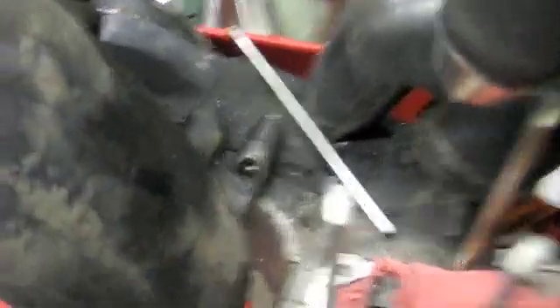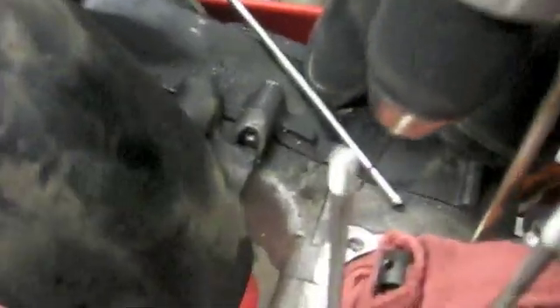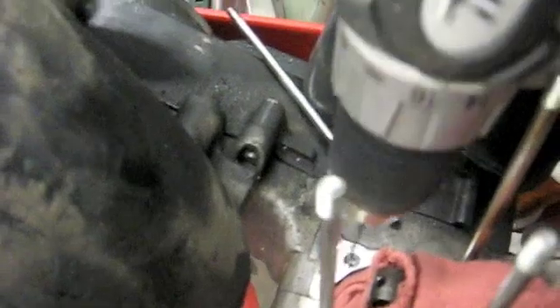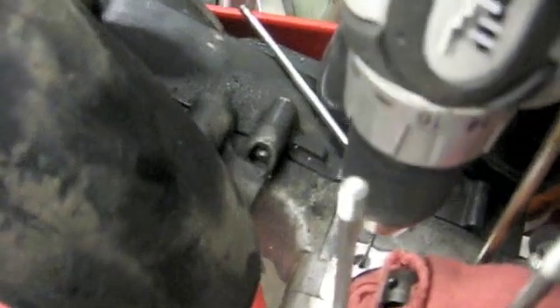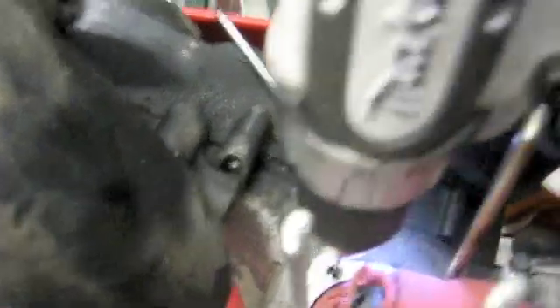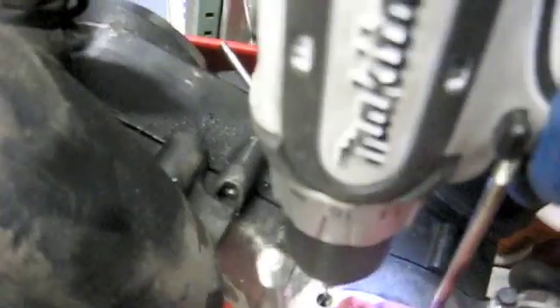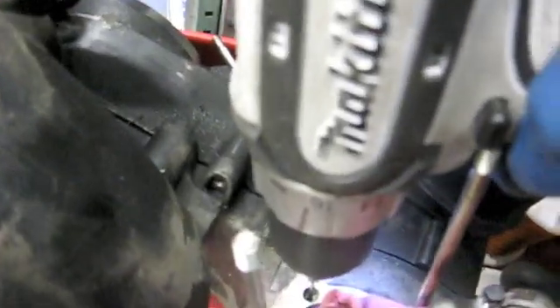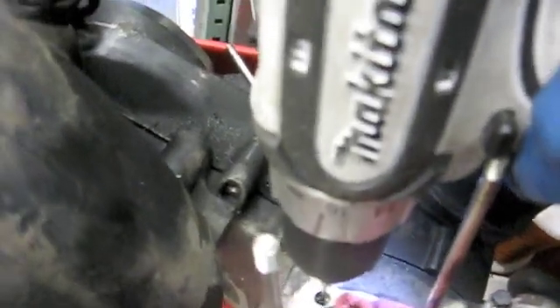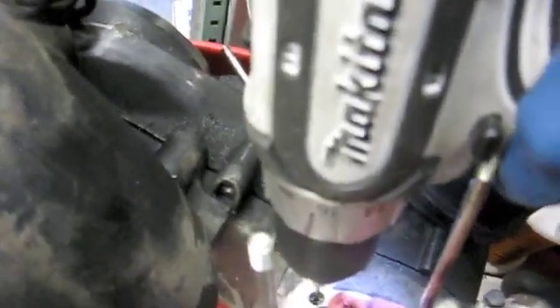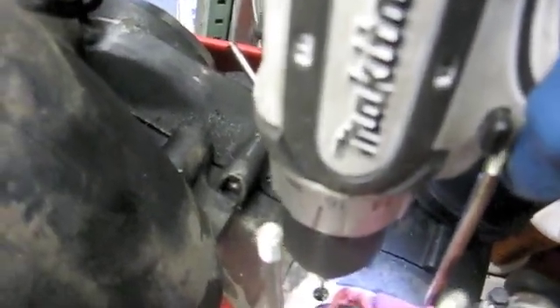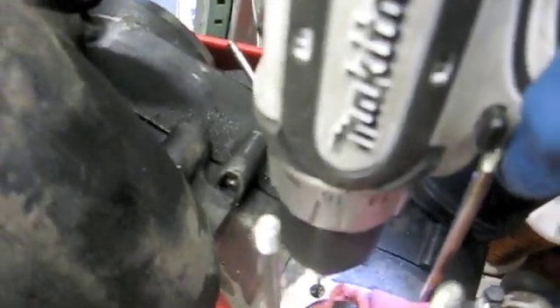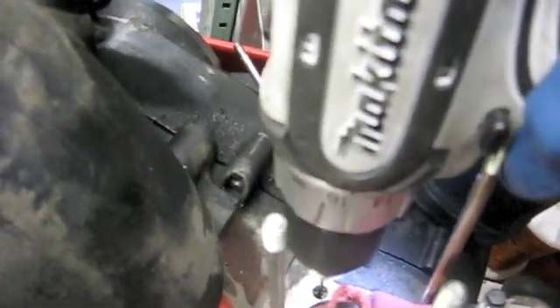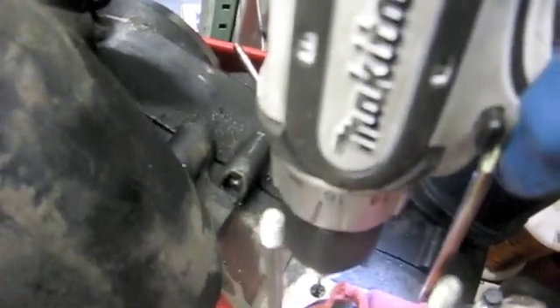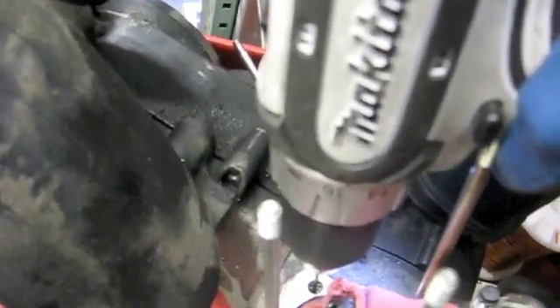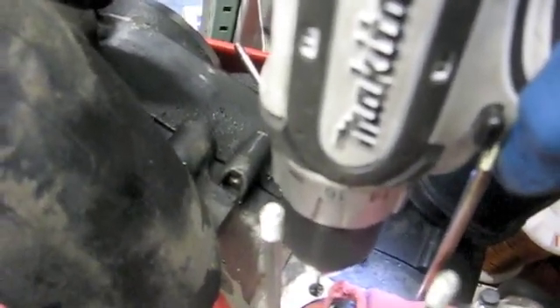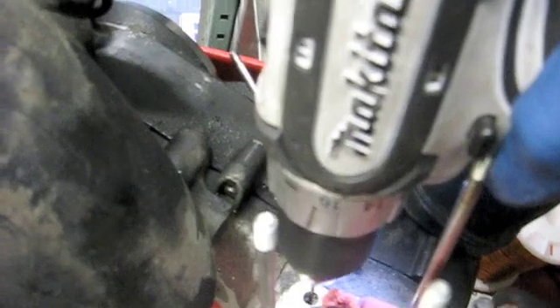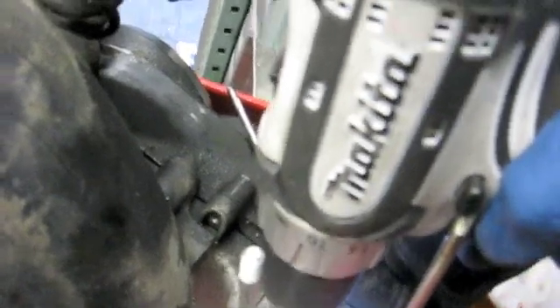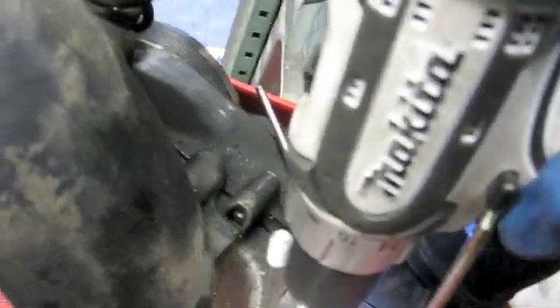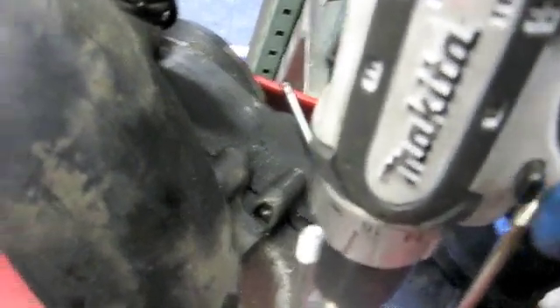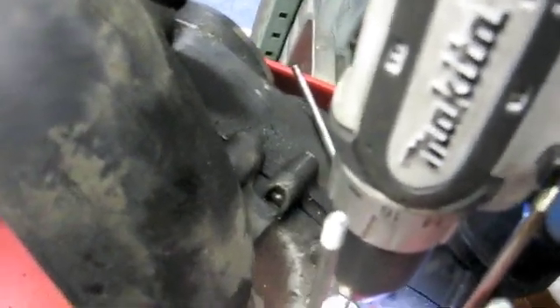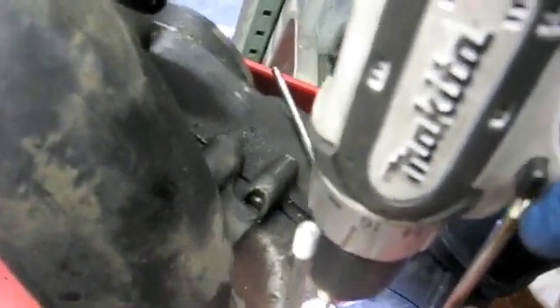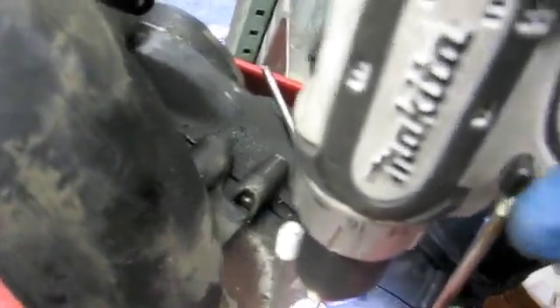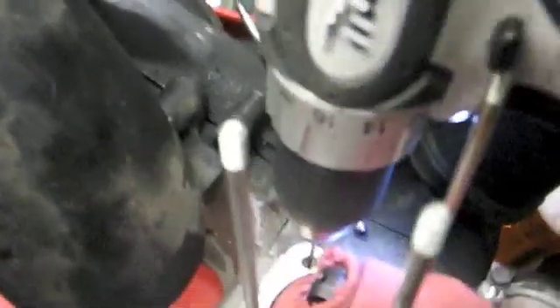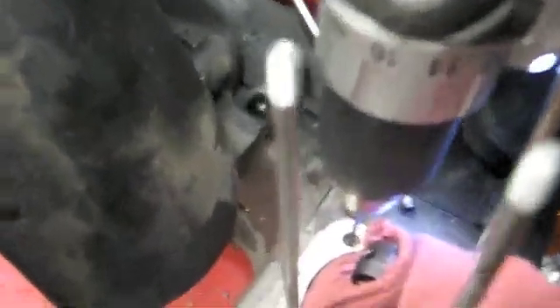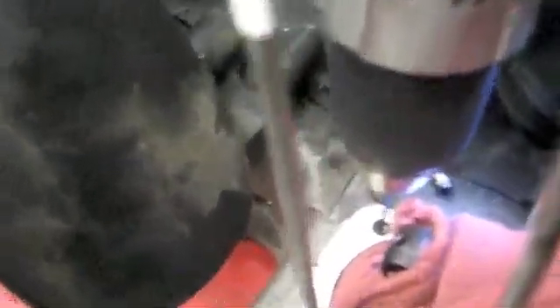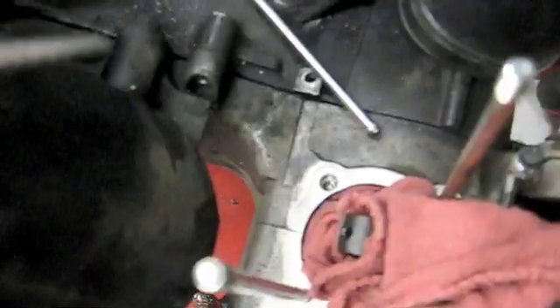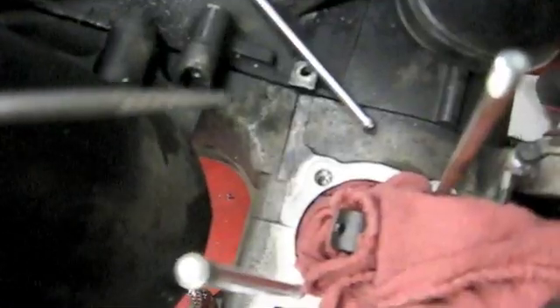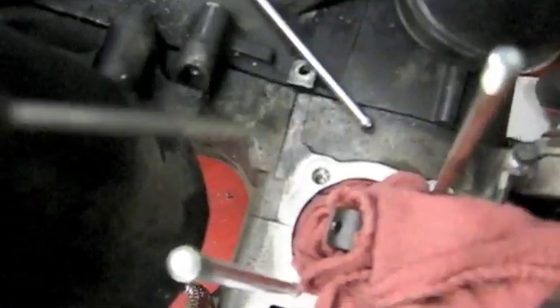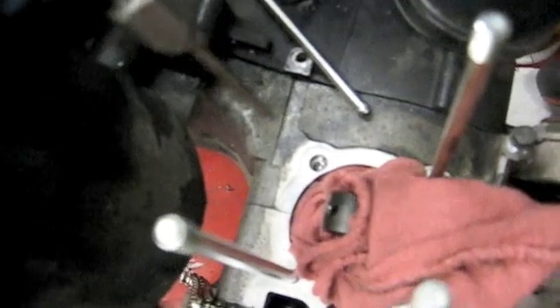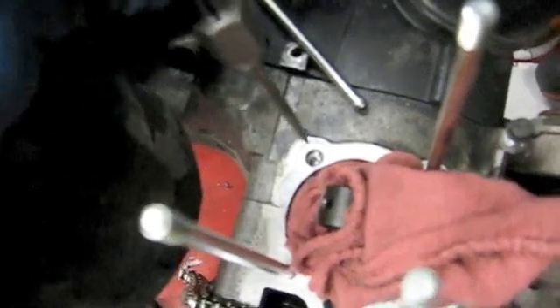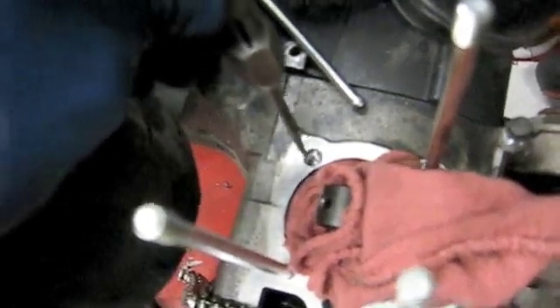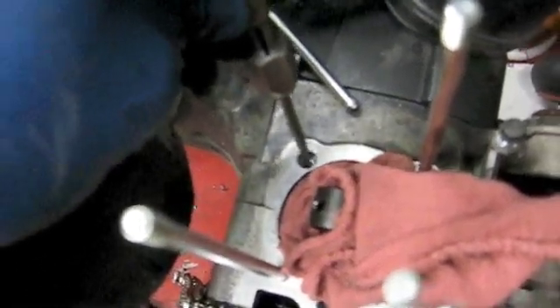You want to drill it probably about a quarter inch down. Use low speed — you're drilling through steel, you're going to burn up the bit. If you push too hard, you don't want to break the bit off.